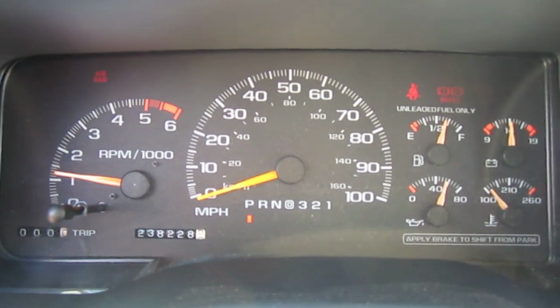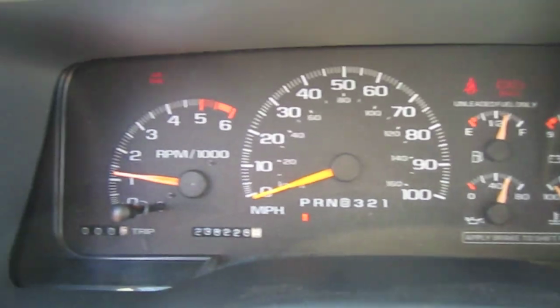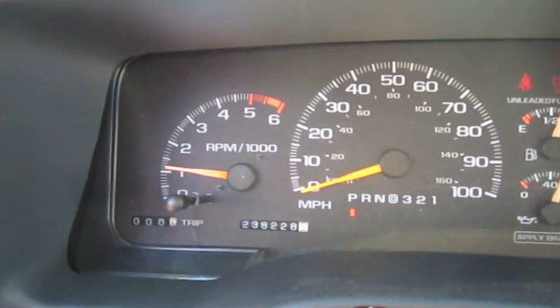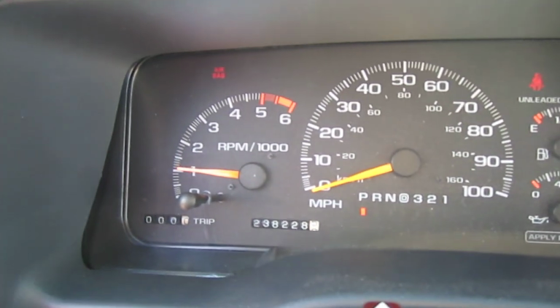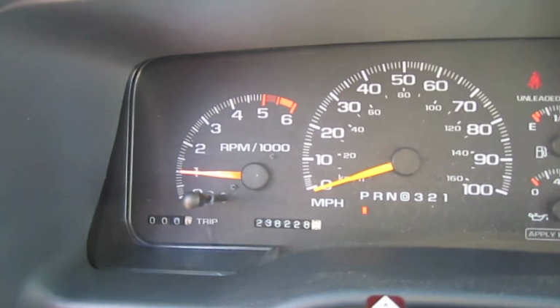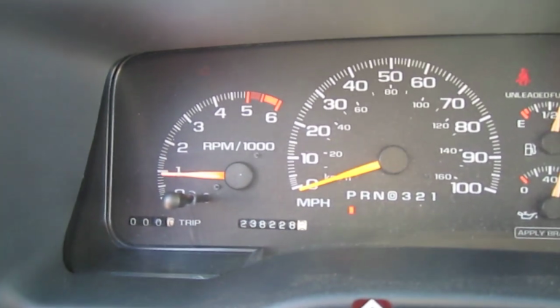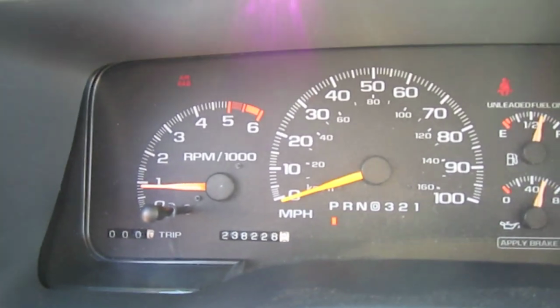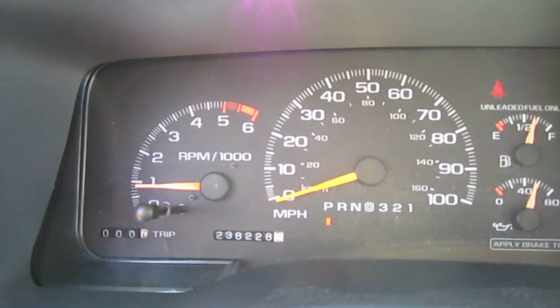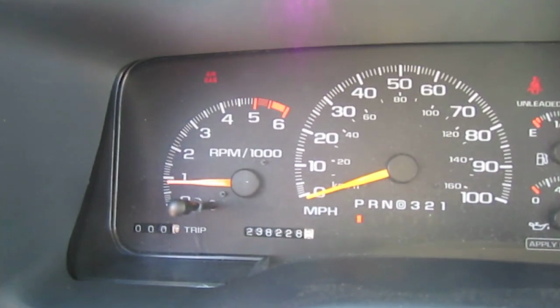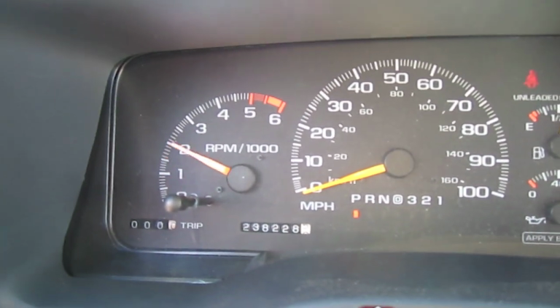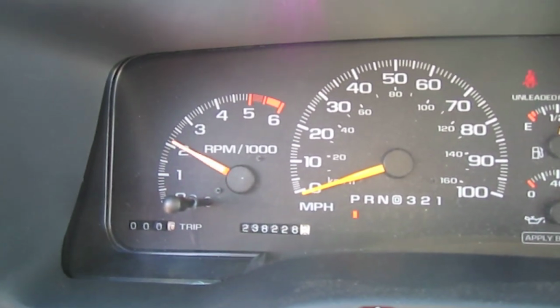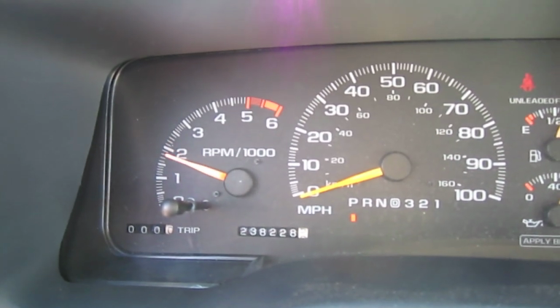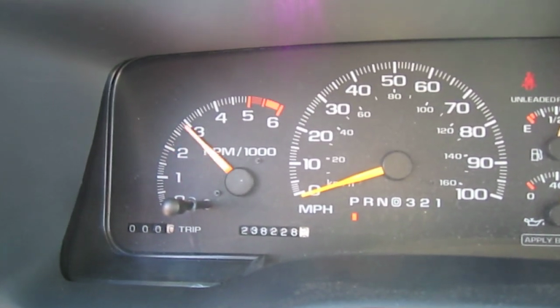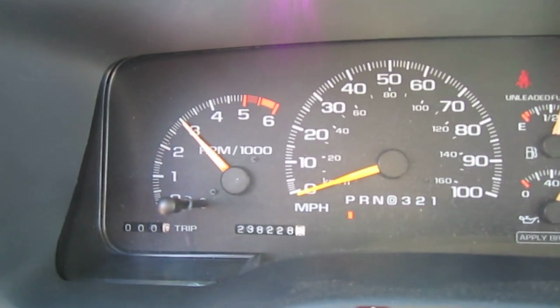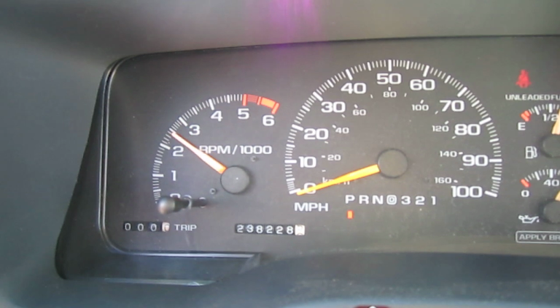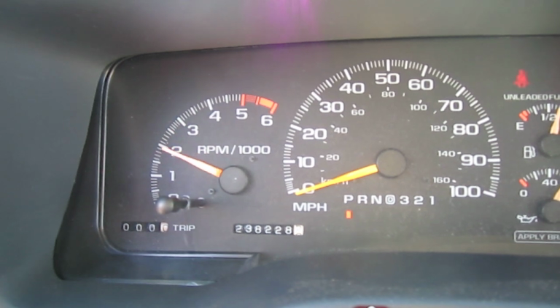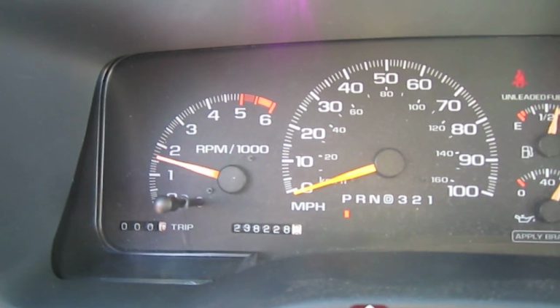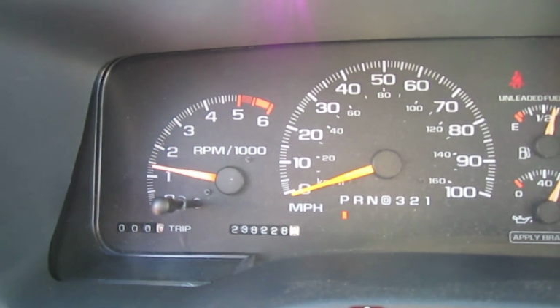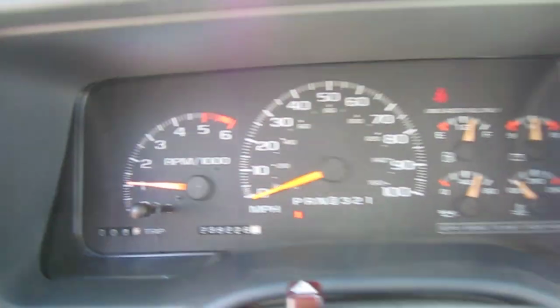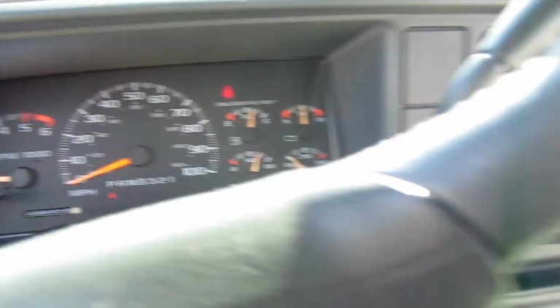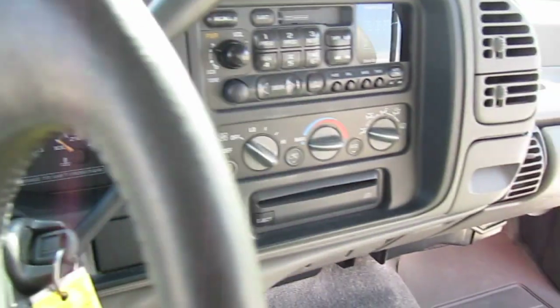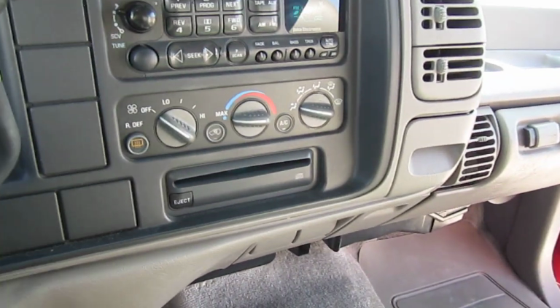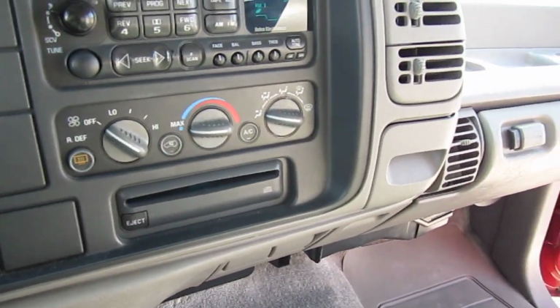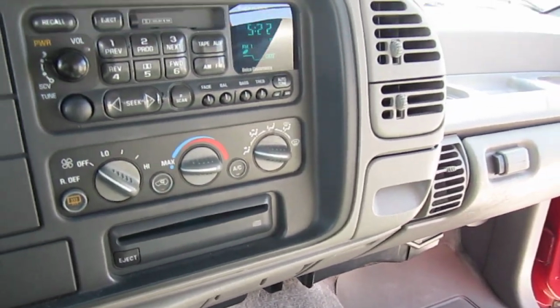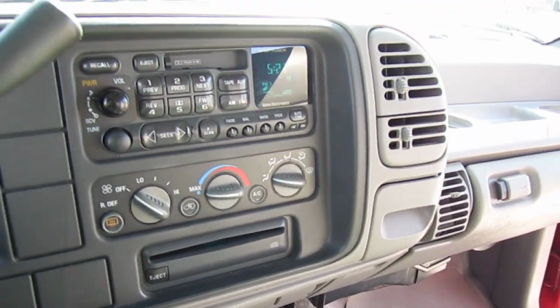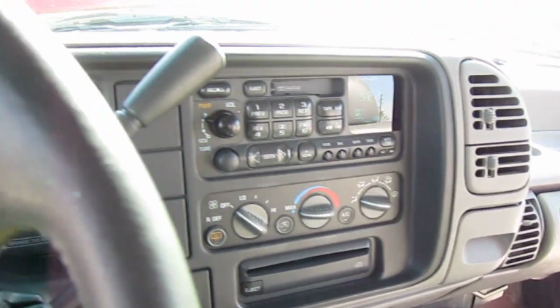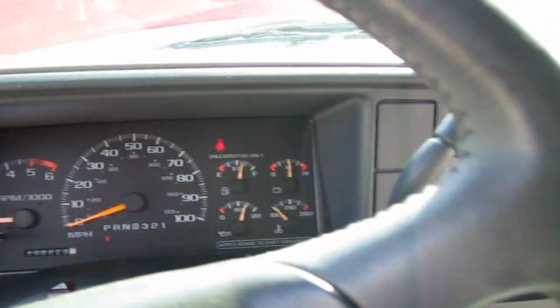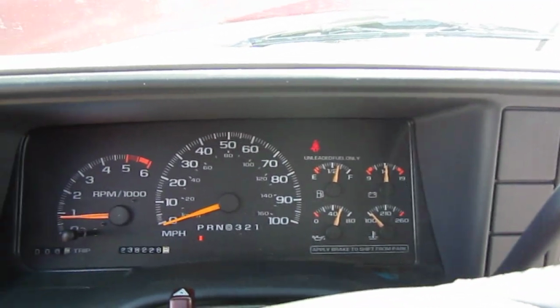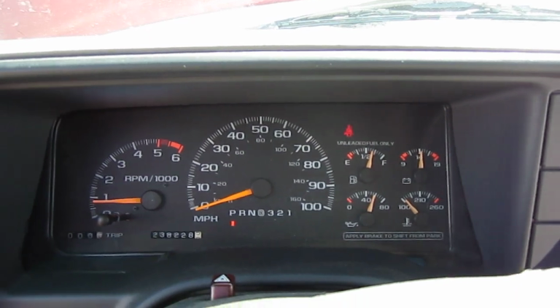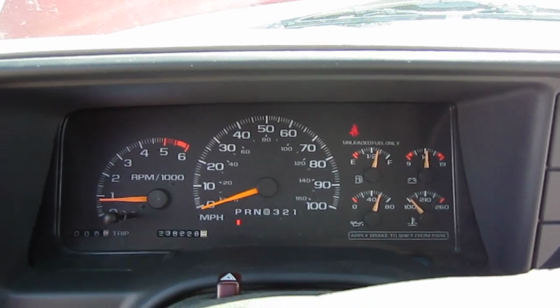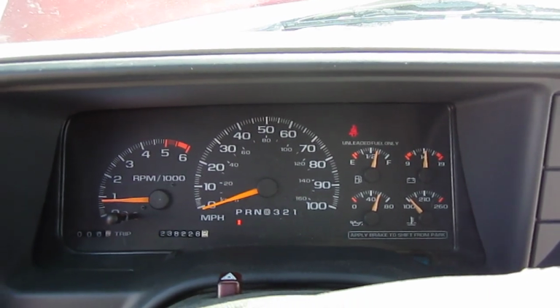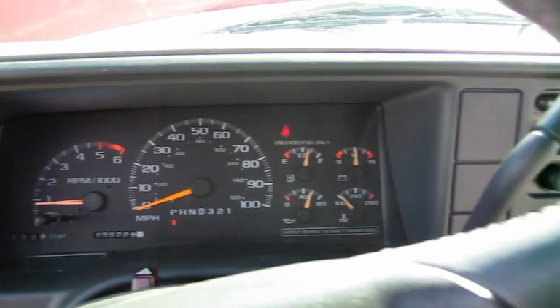Starts right up — almost a full tank of gas. It sounds good. It's throwing my head back and forth, it's just so powerful — that darn V8. No warning lights.